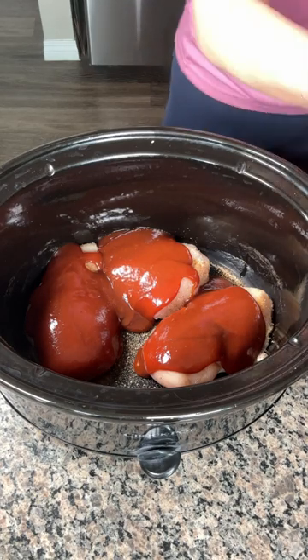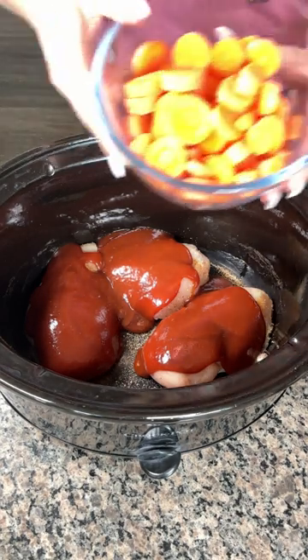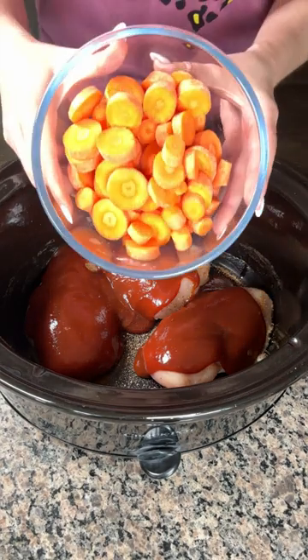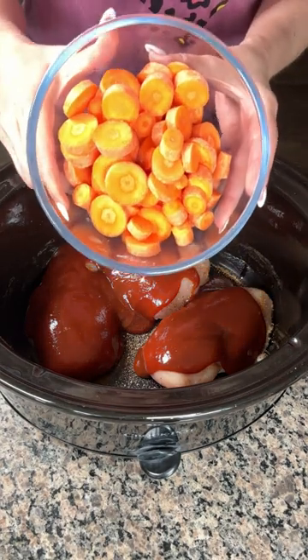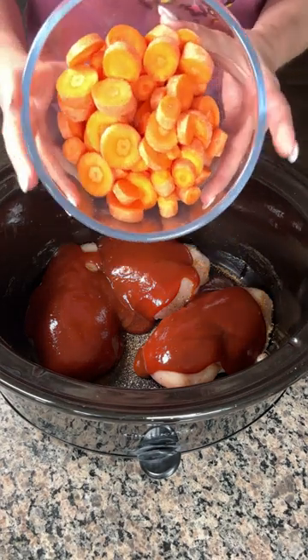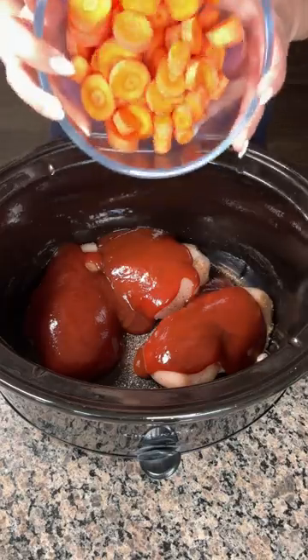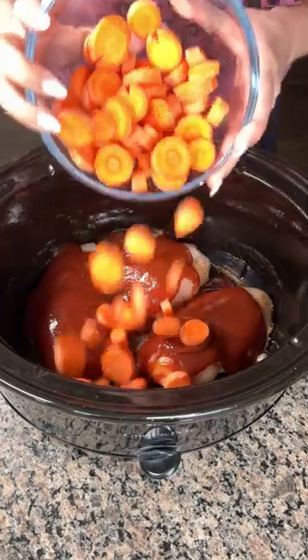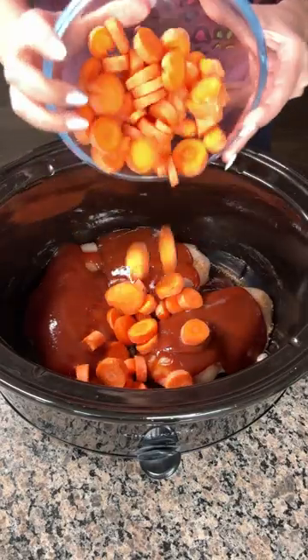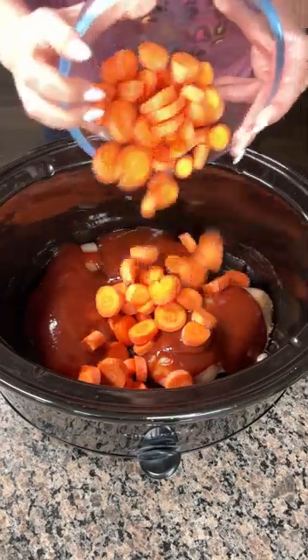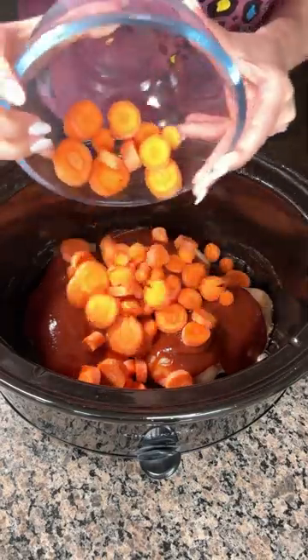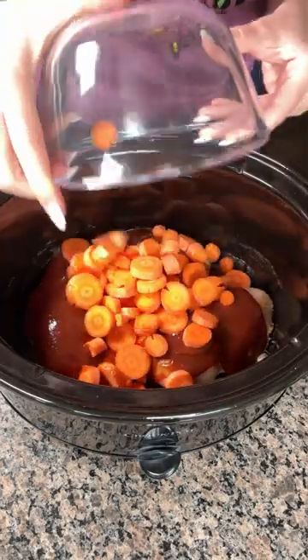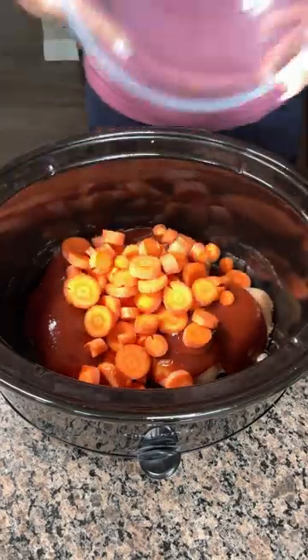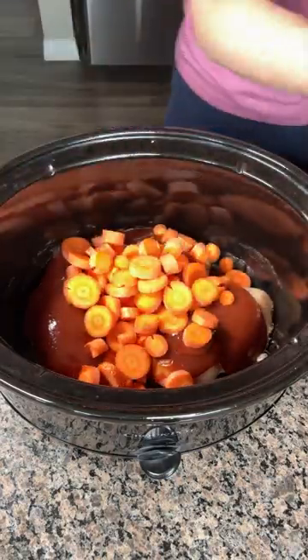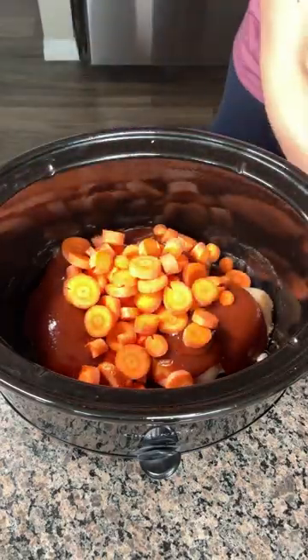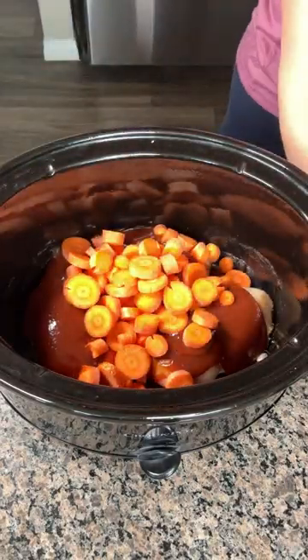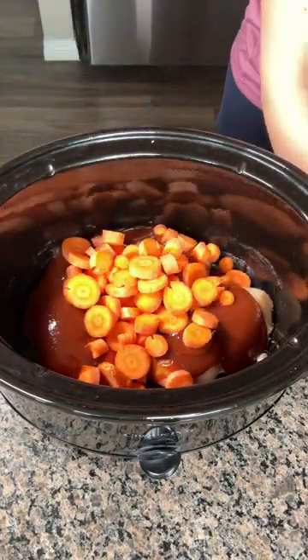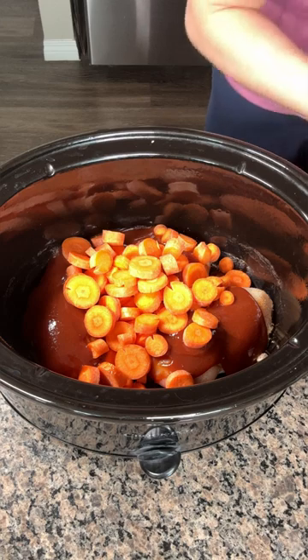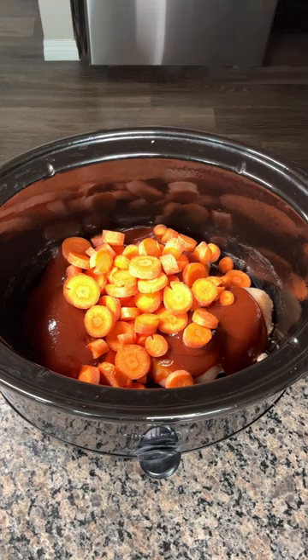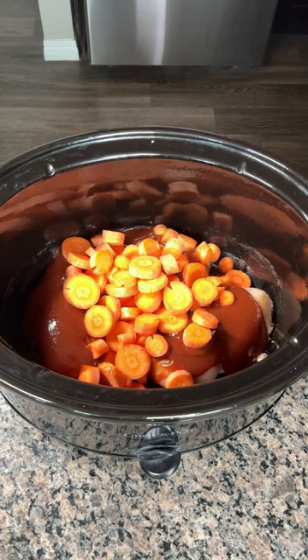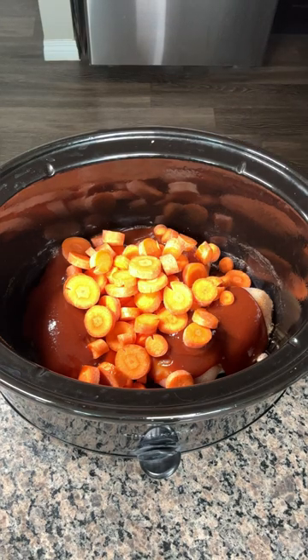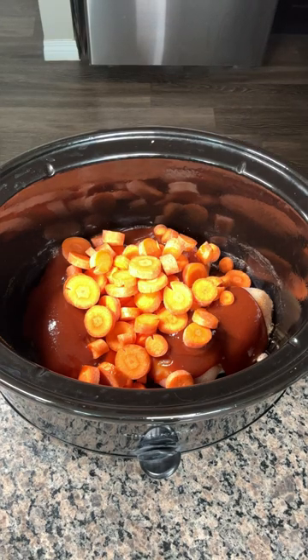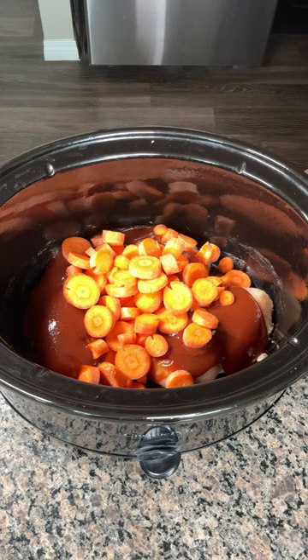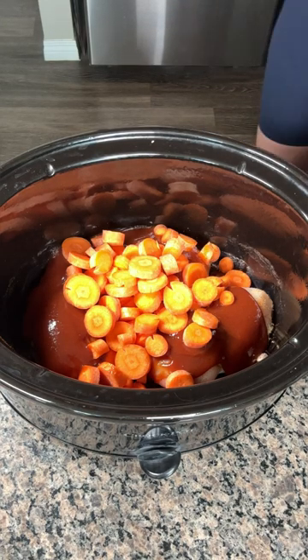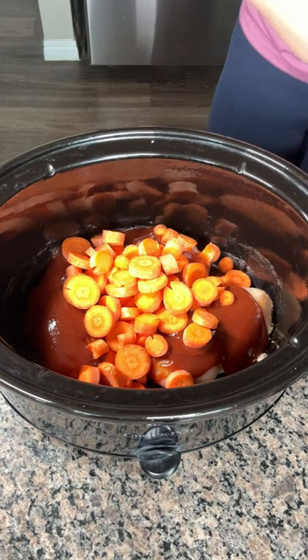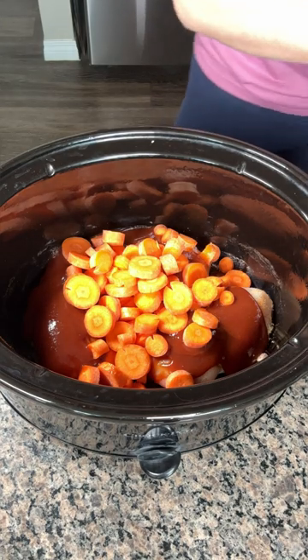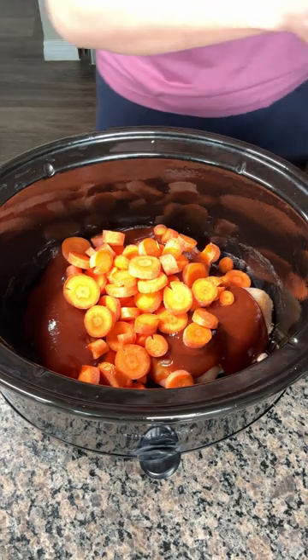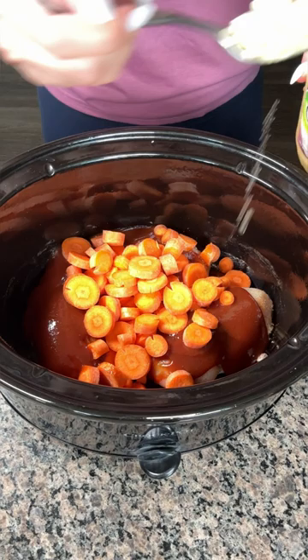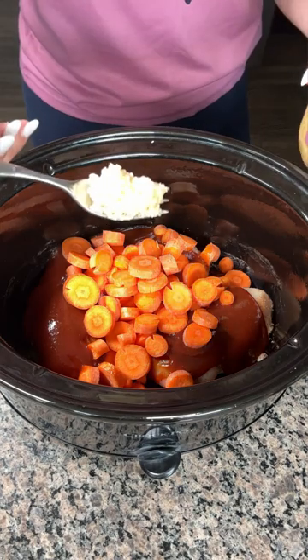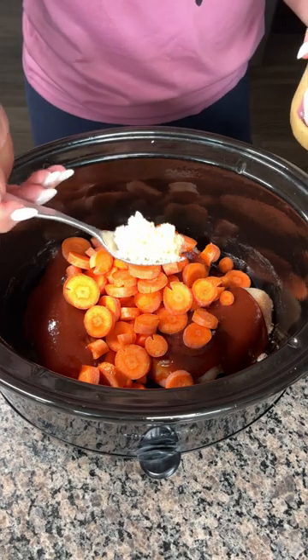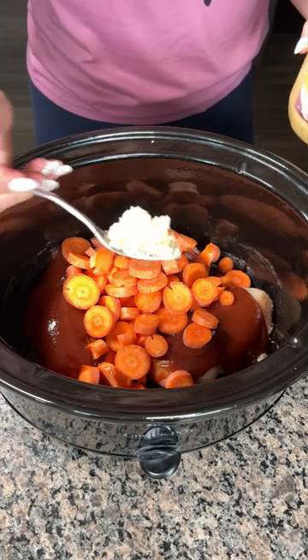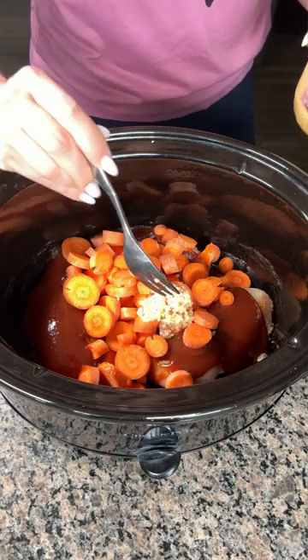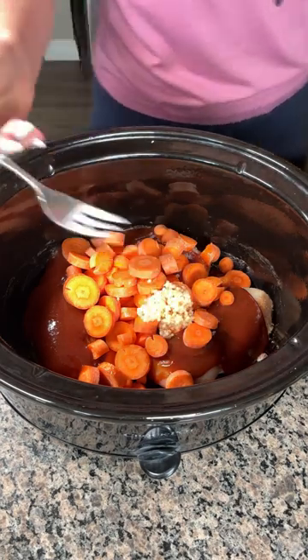Next, y'all, carrots. This is about four large carrots. I like carrots in this recipe — I think they taste real good, but y'all can use whatever you'd like. One thing I forgot is a little bit of garlic, so we're just going to put some garlic right on top, like so.